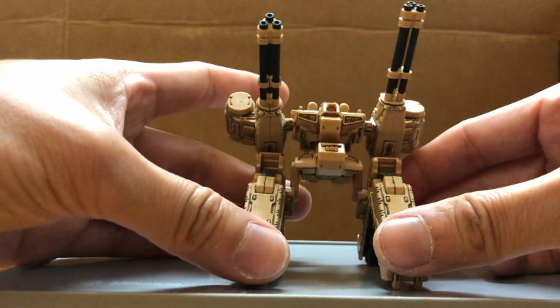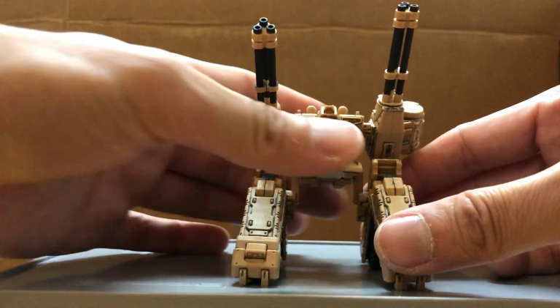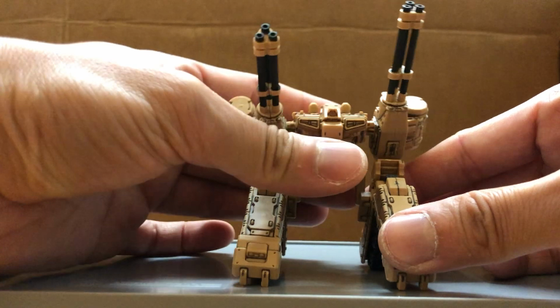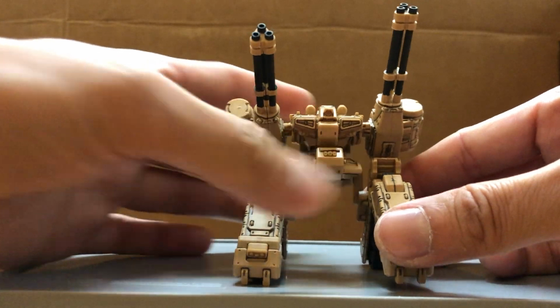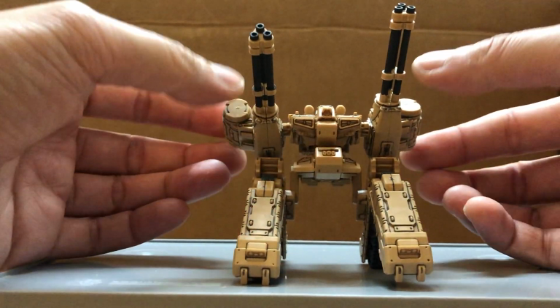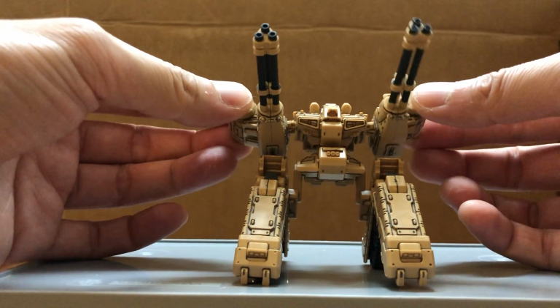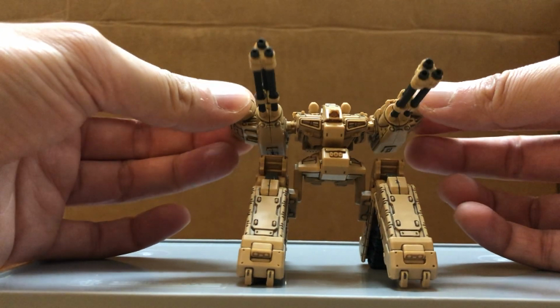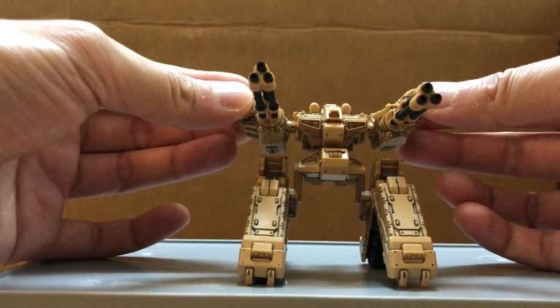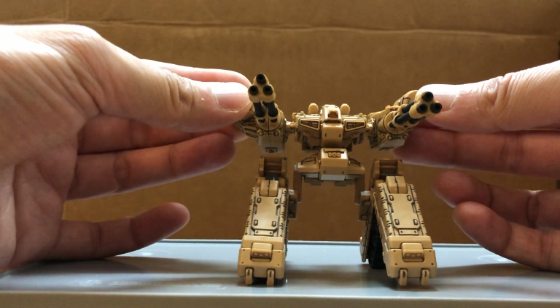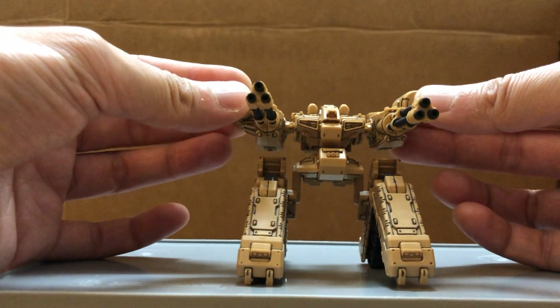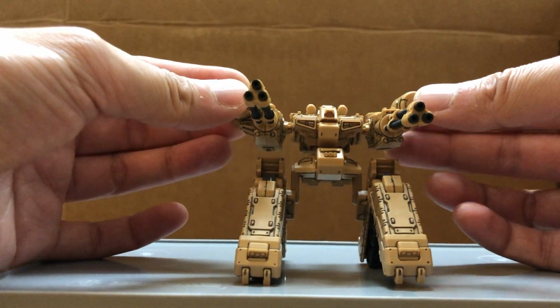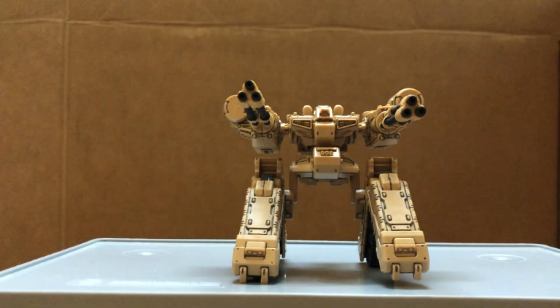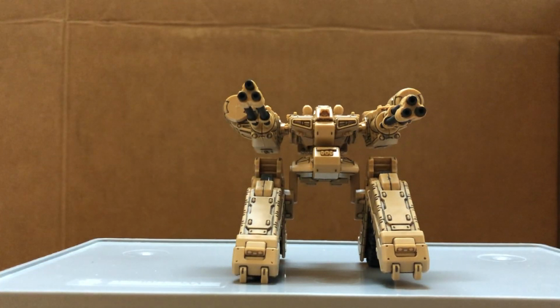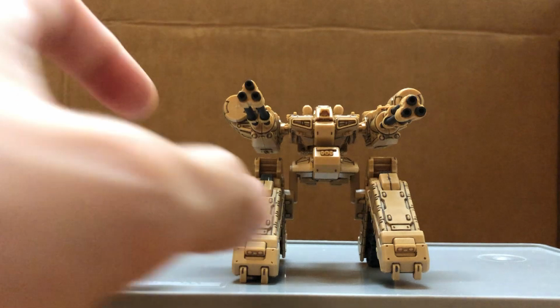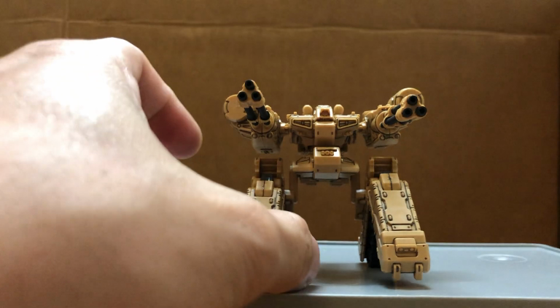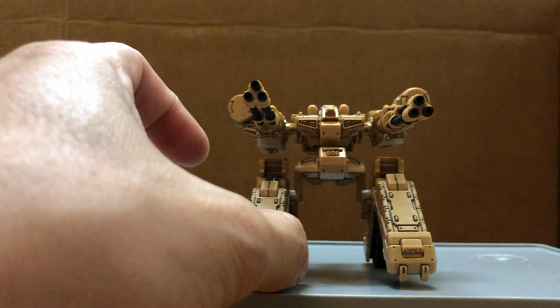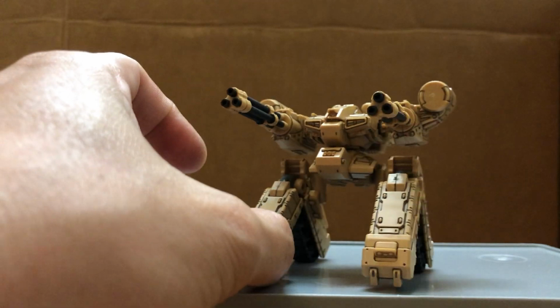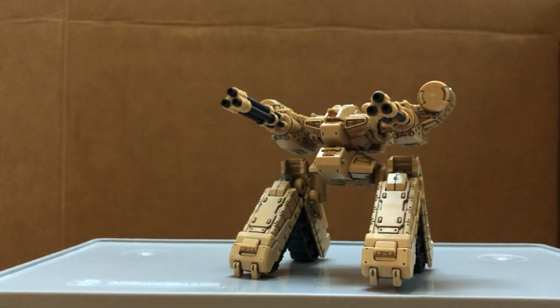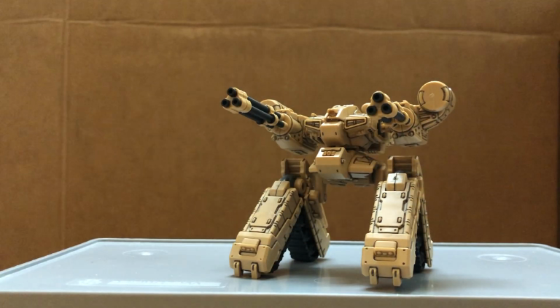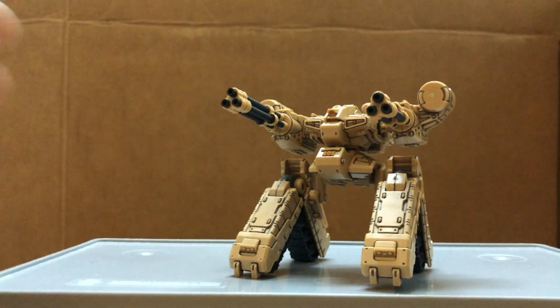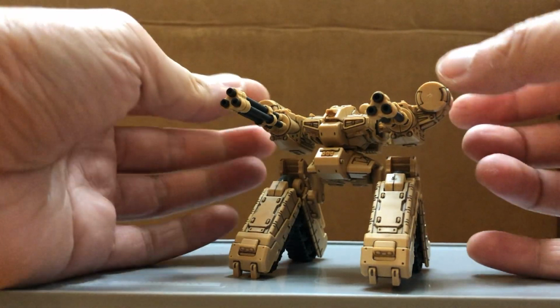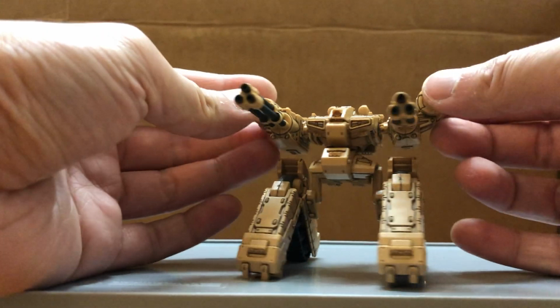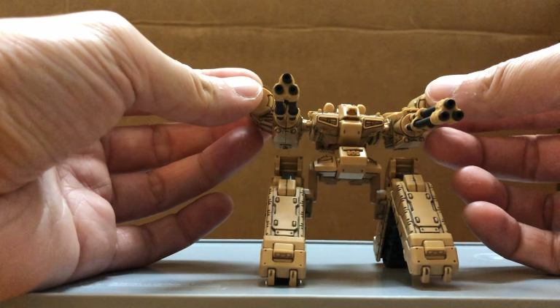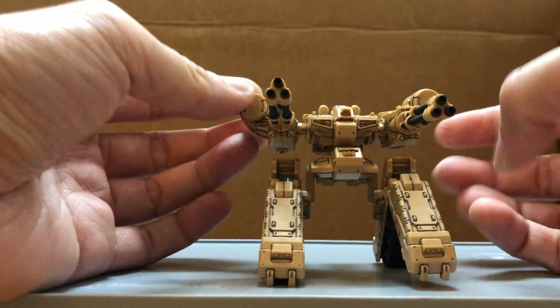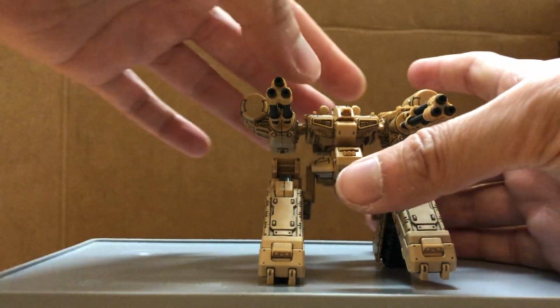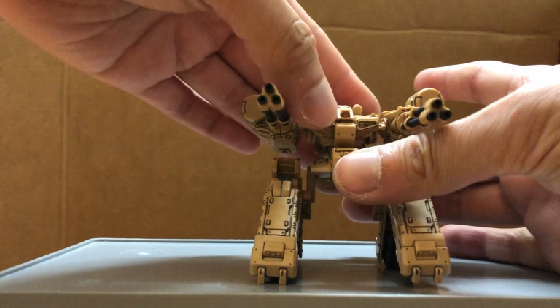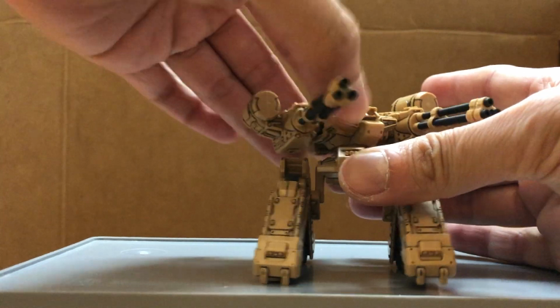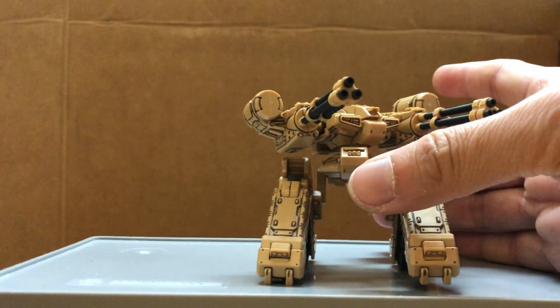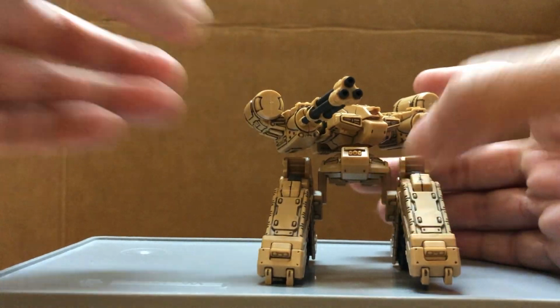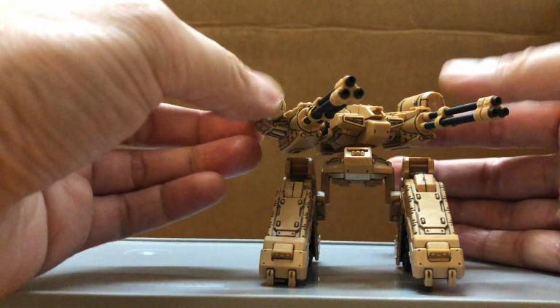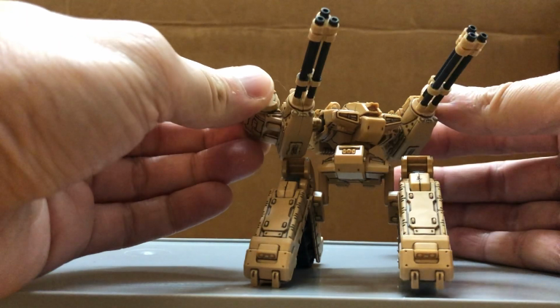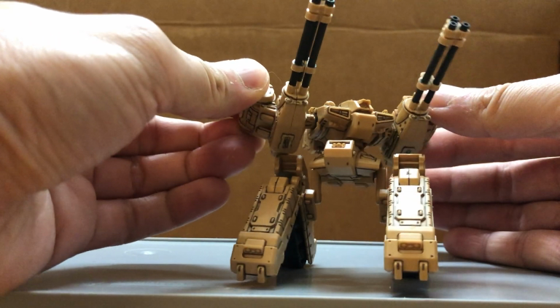Here's the immobile turret mode. It kind of reminds me of the Metal Gear from that one game that I currently forgot the name of. It could be either perimeter defense or anti-aircraft.